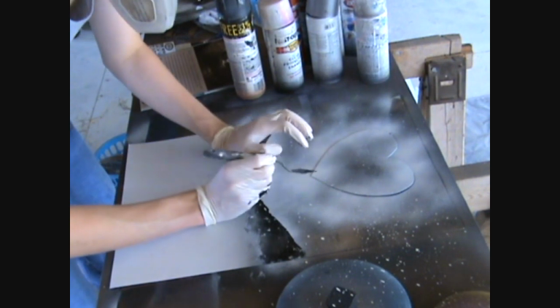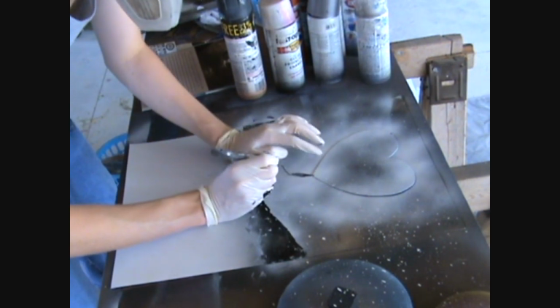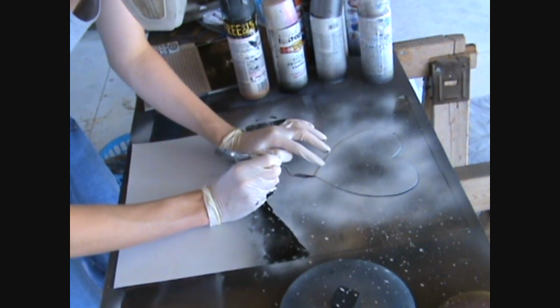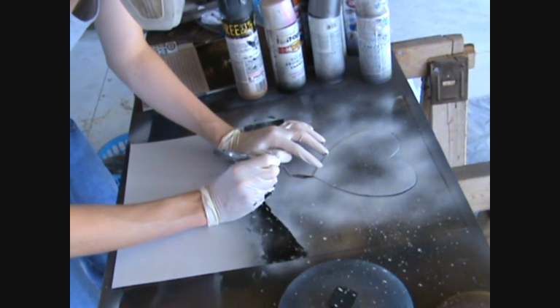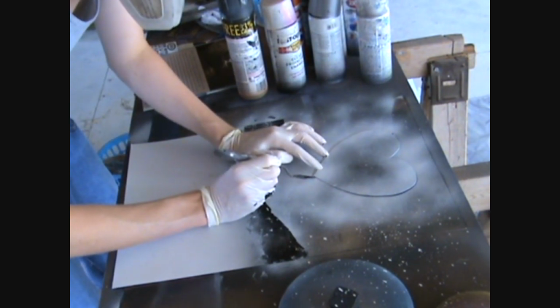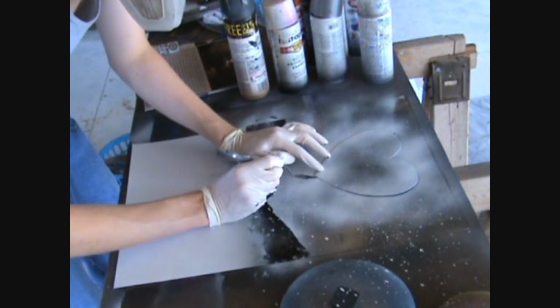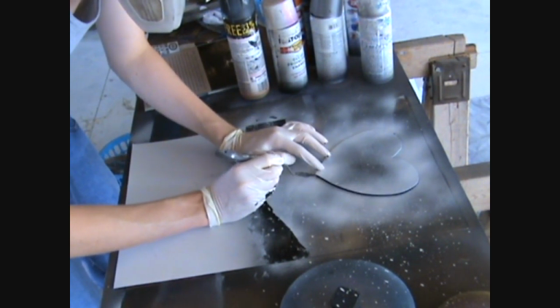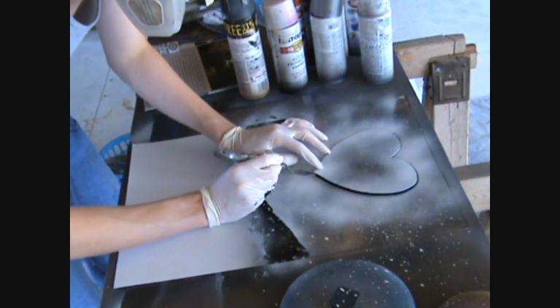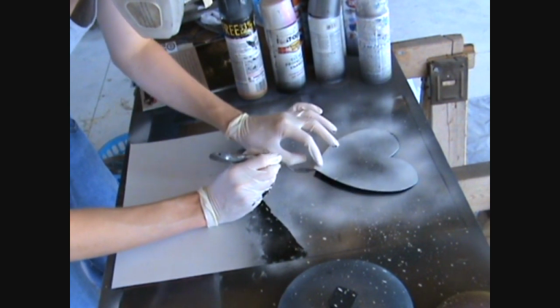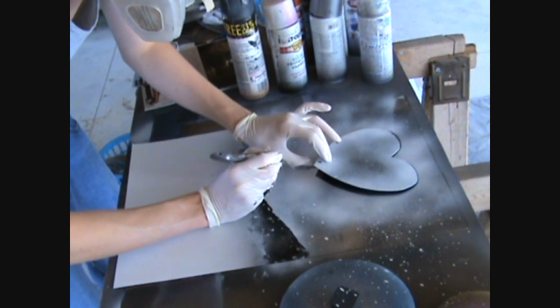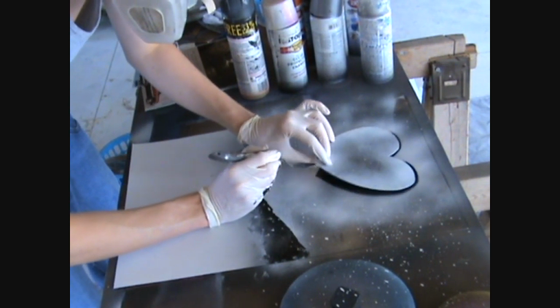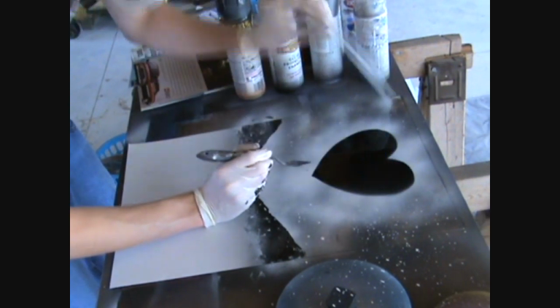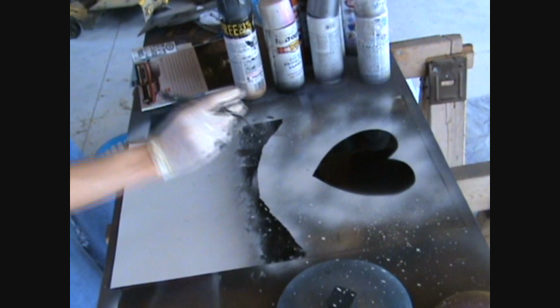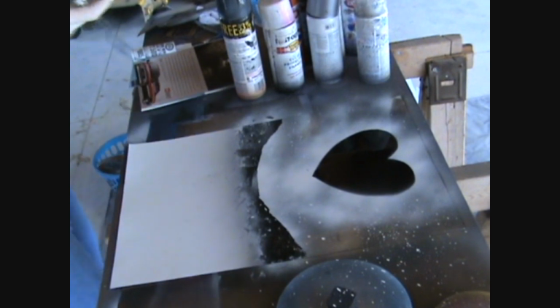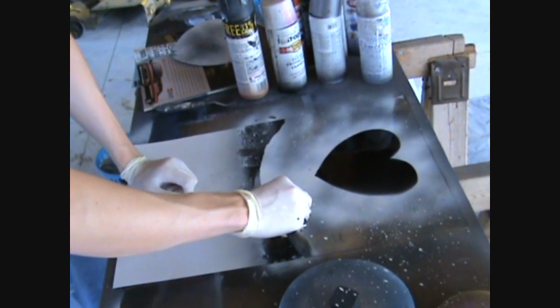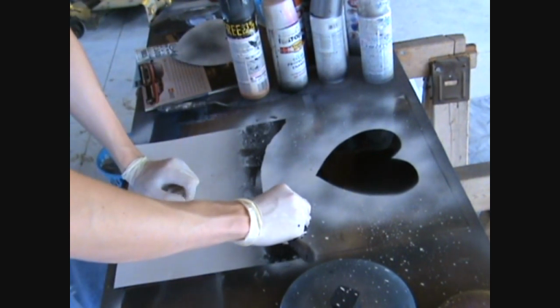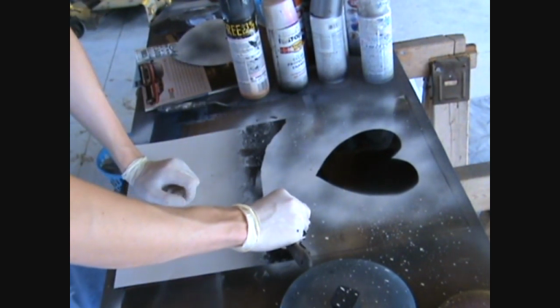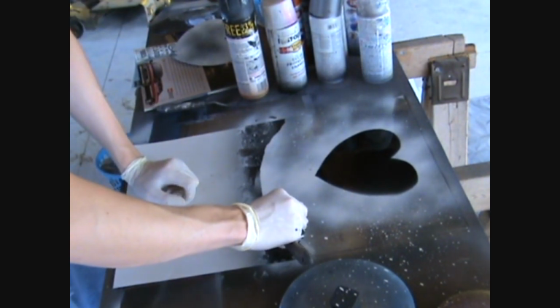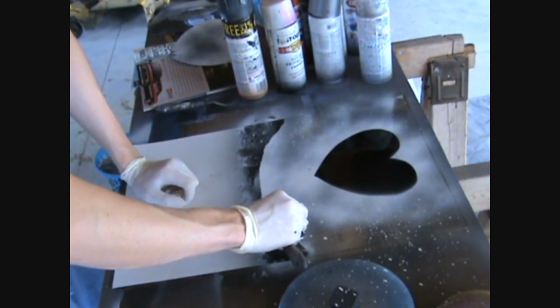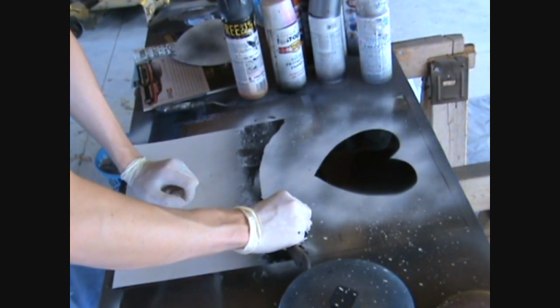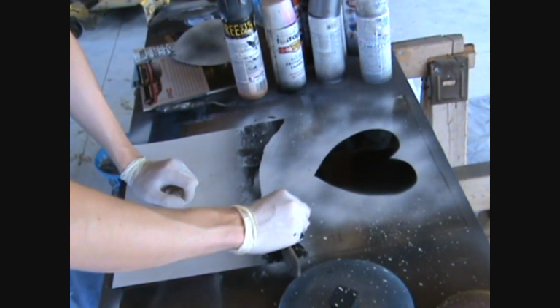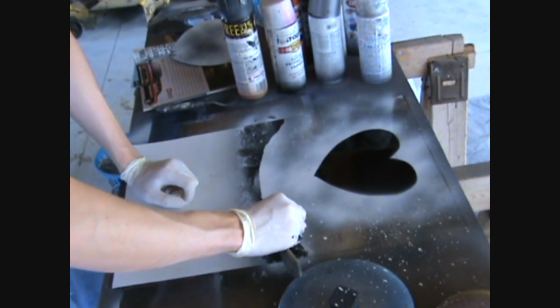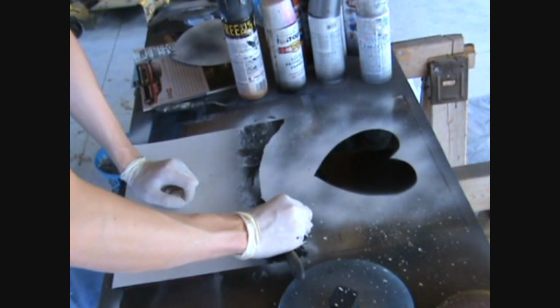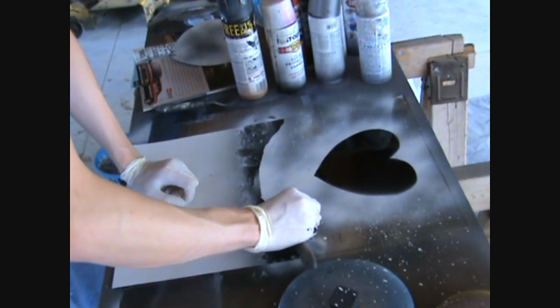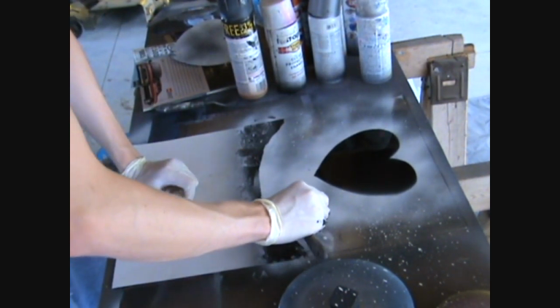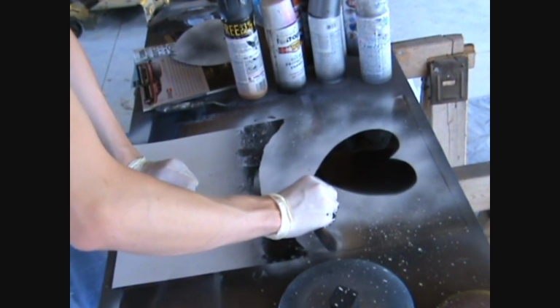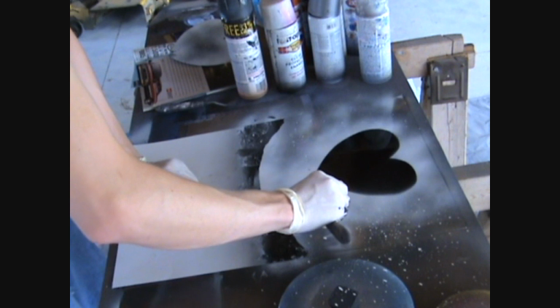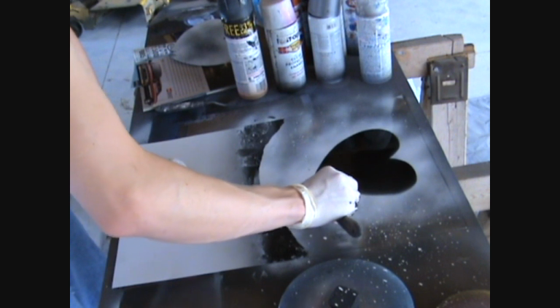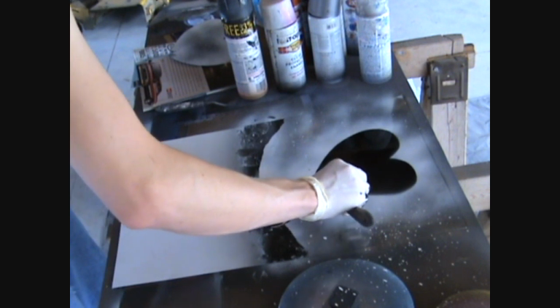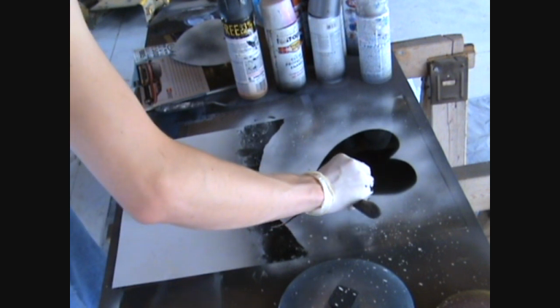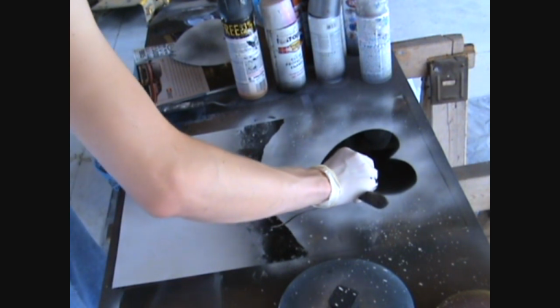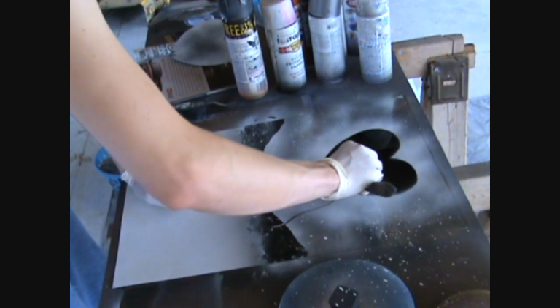Then you want to be careful removing your stencil. I used the very tip of the palette knife — that's why you want it to be dry underneath. As you can see it kind of rubbed where the black was underneath a little bit, so you want to make sure it's dry.